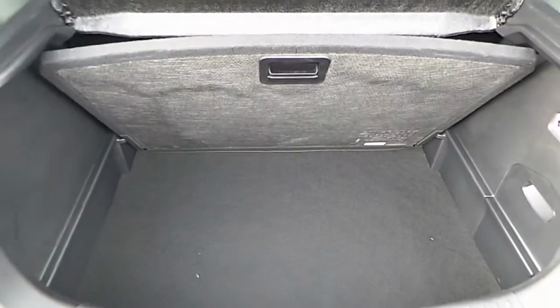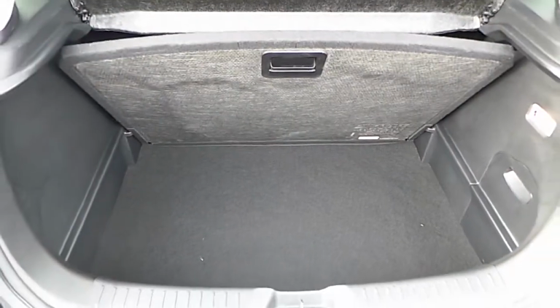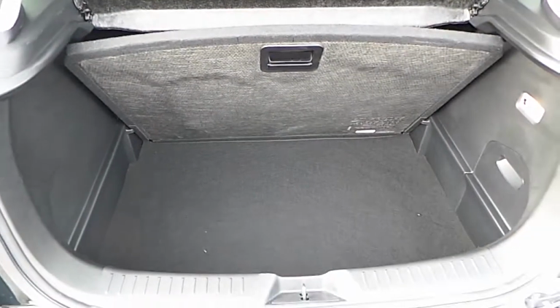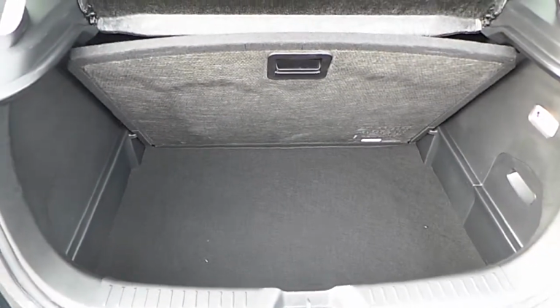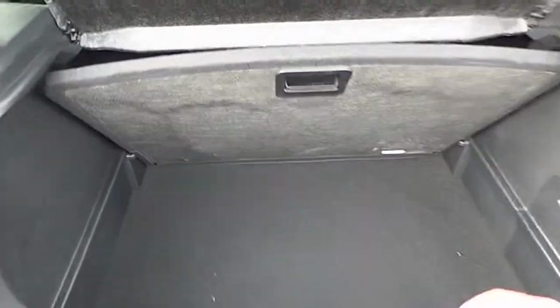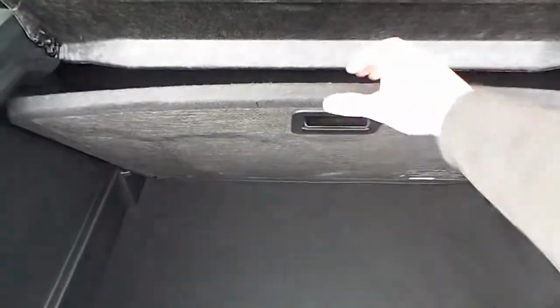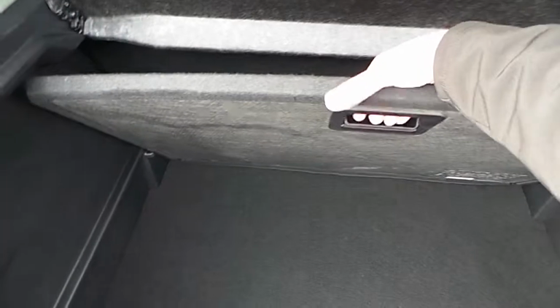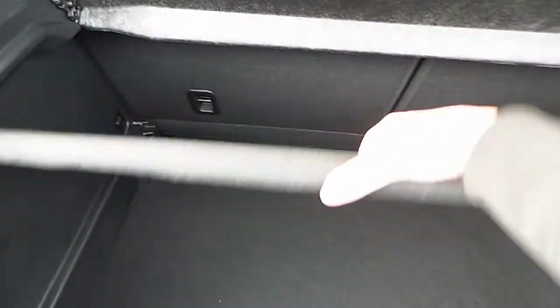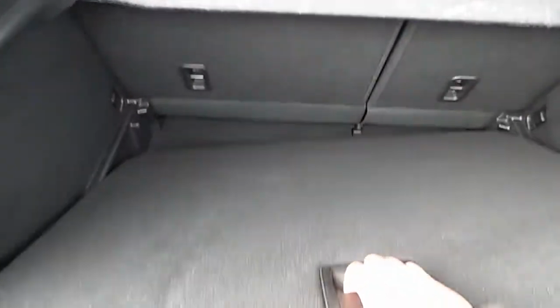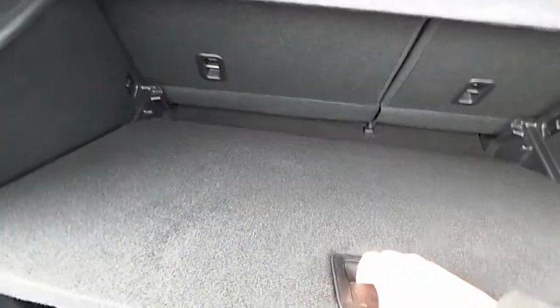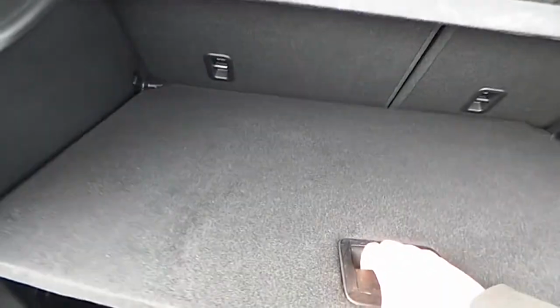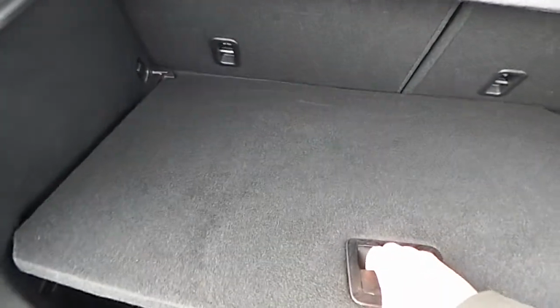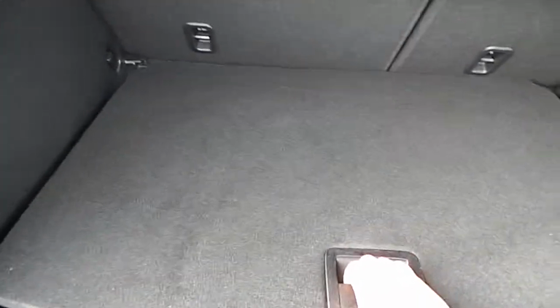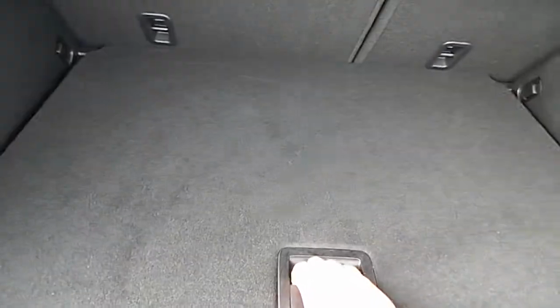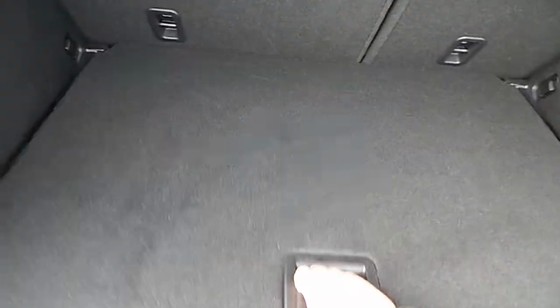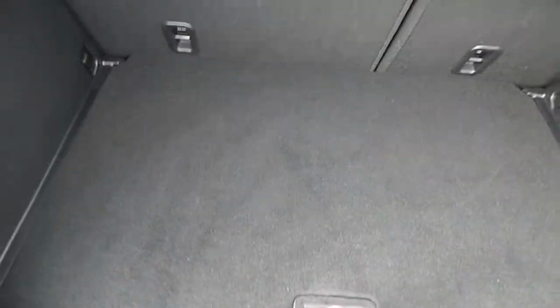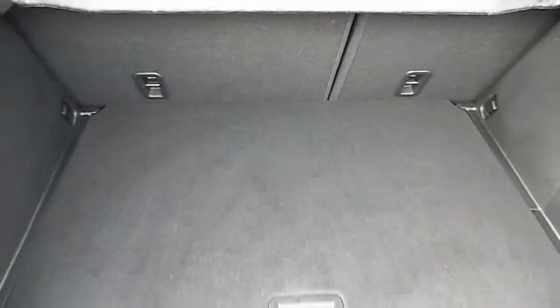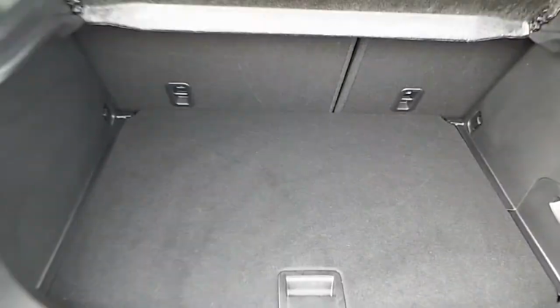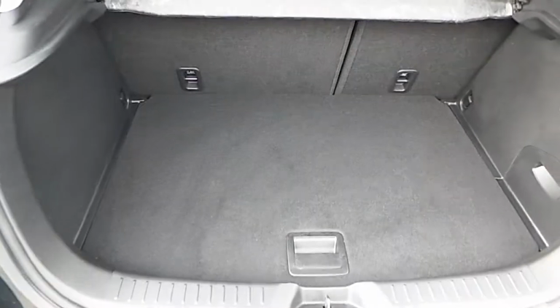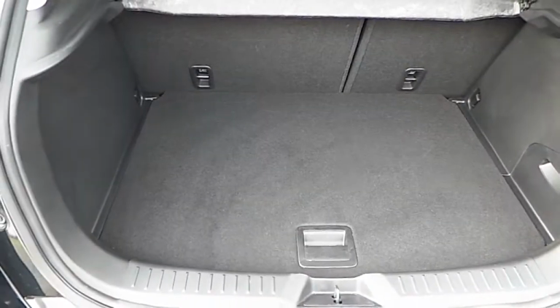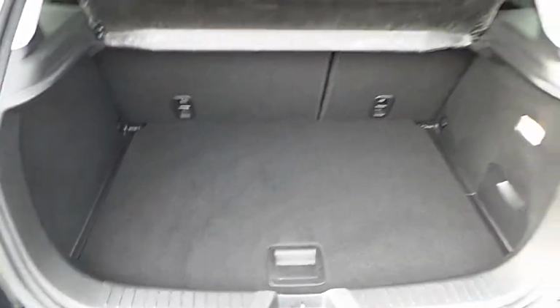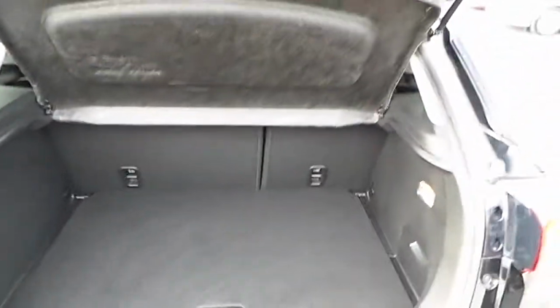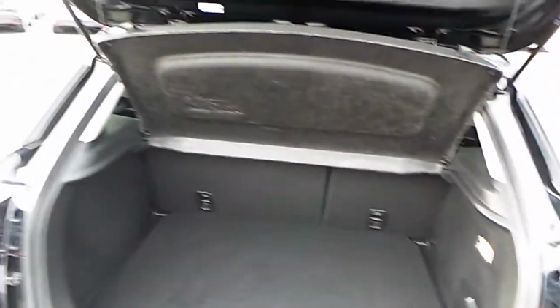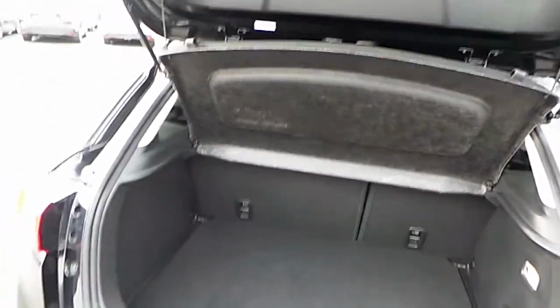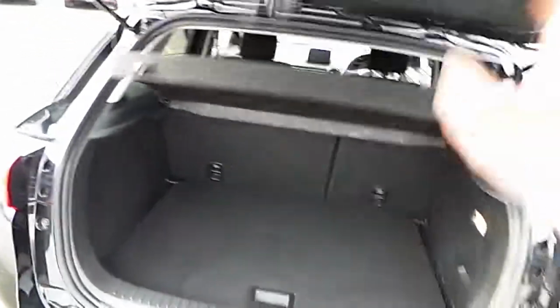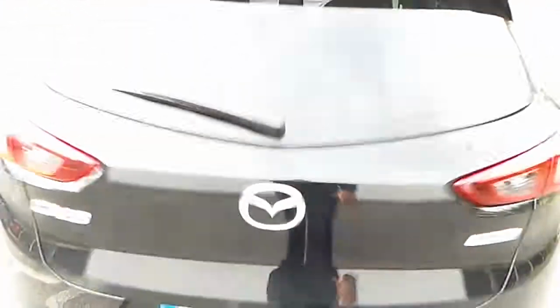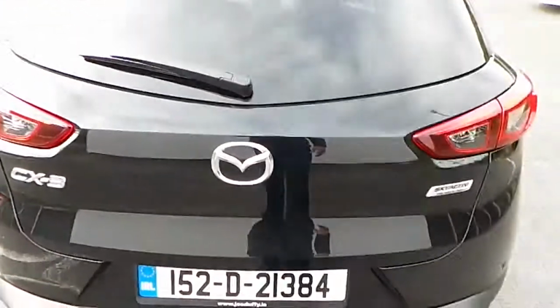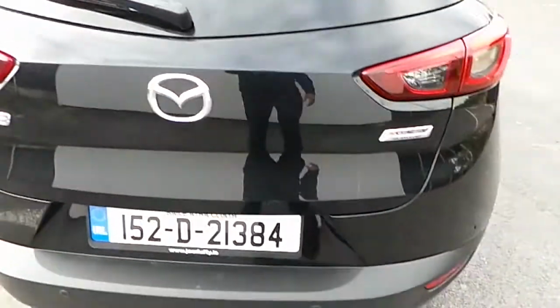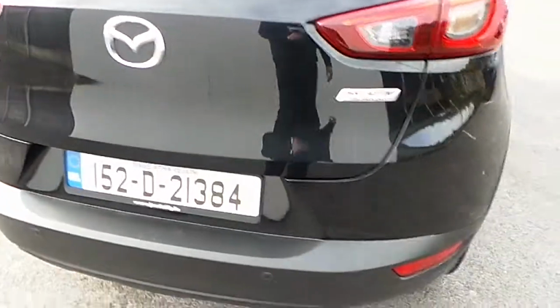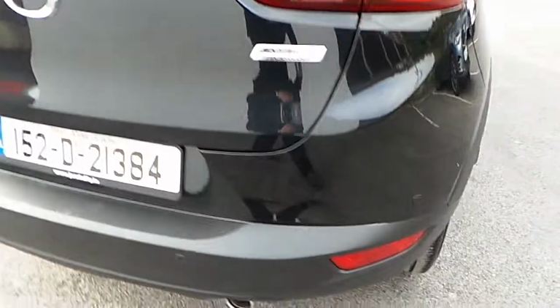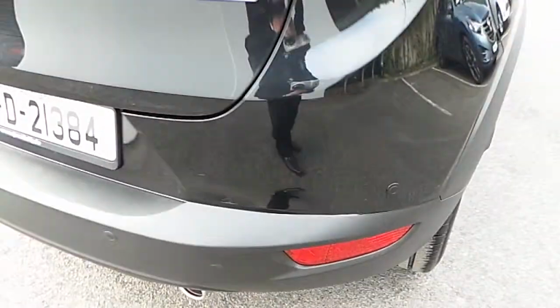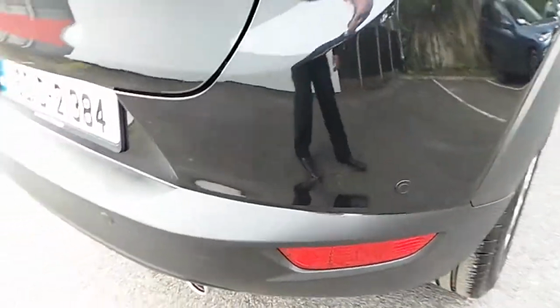In the rear we can see there's a two-stage parcel shelf and rear parking sensors.